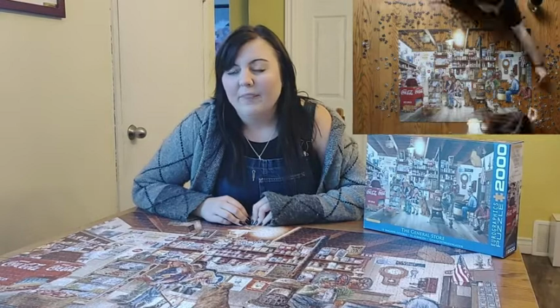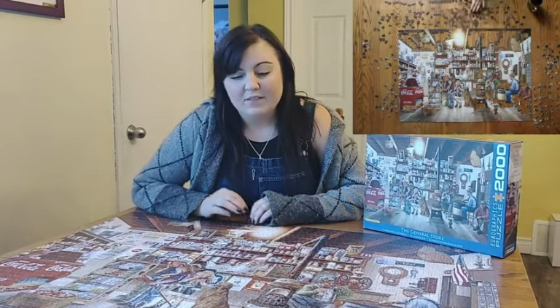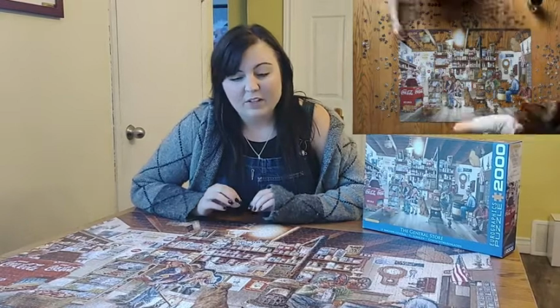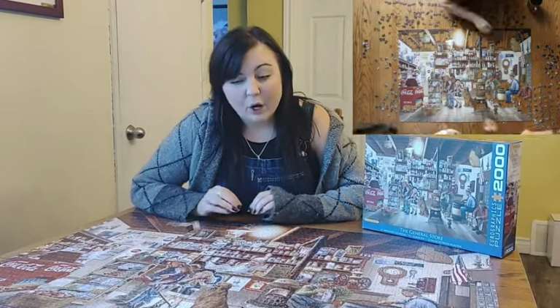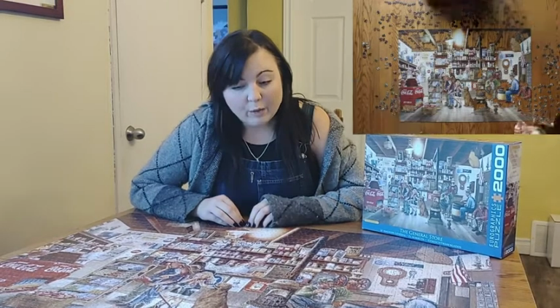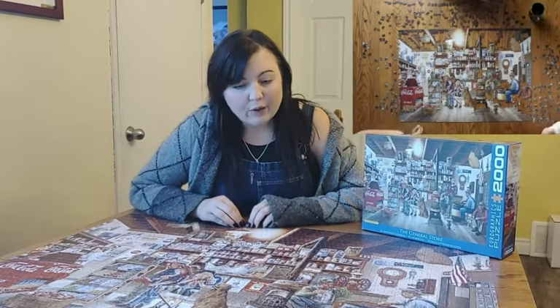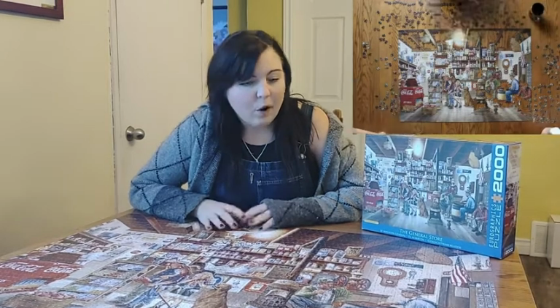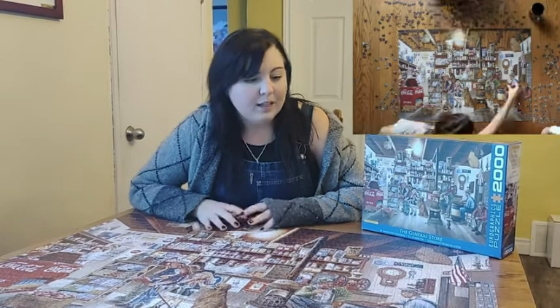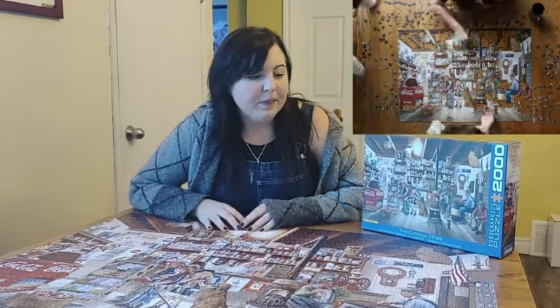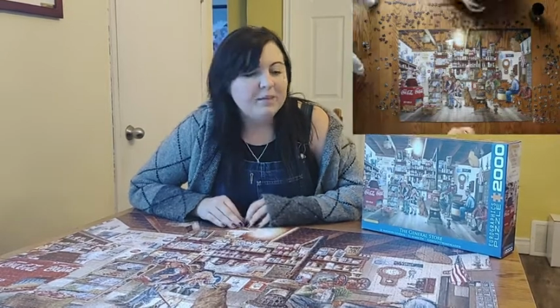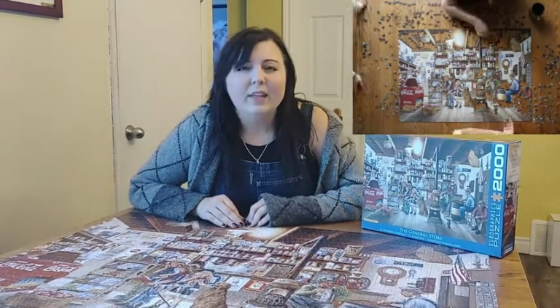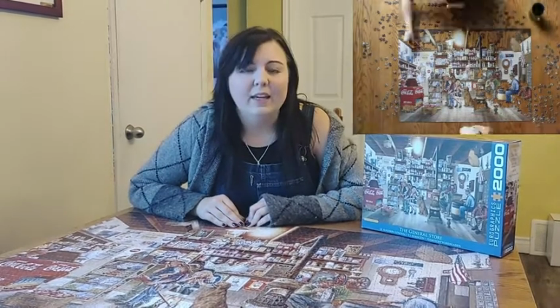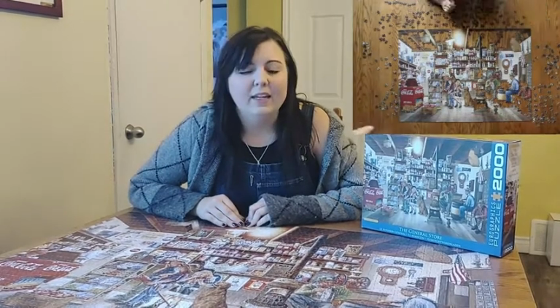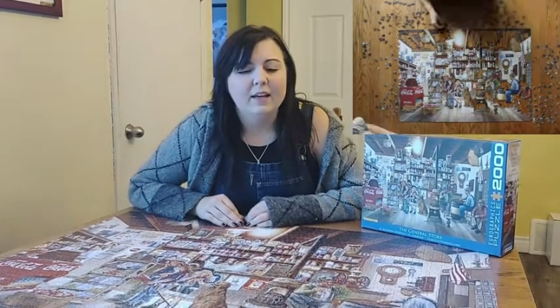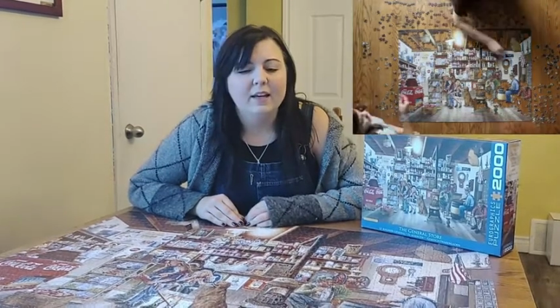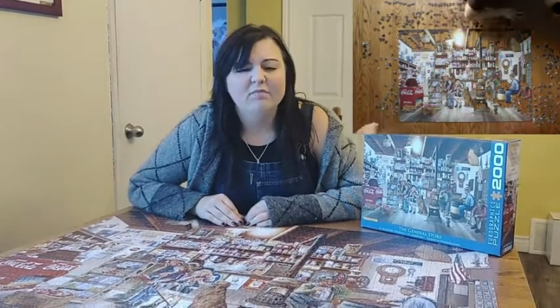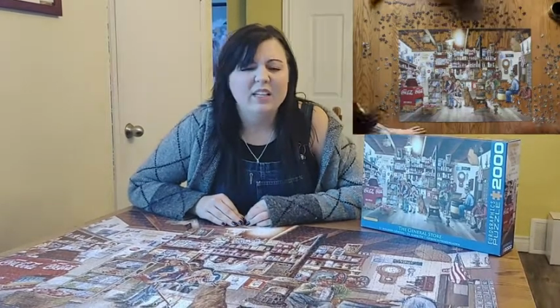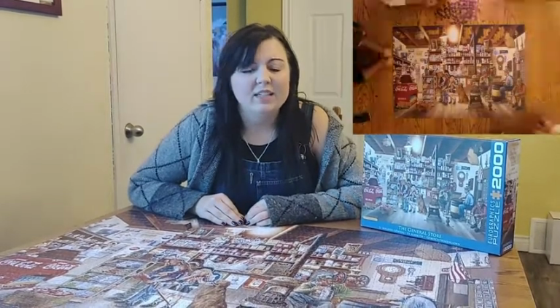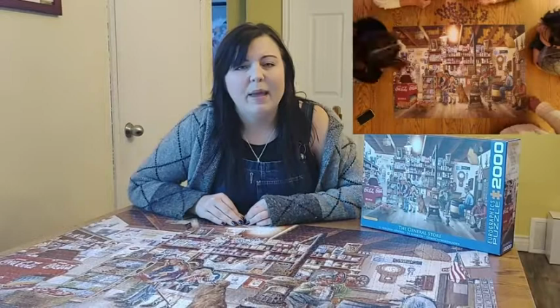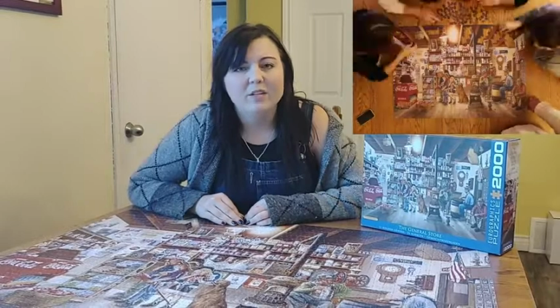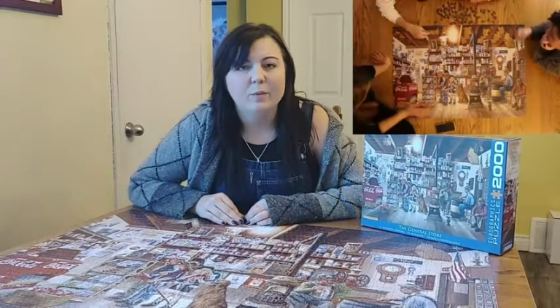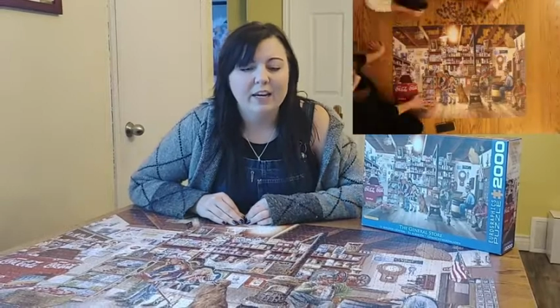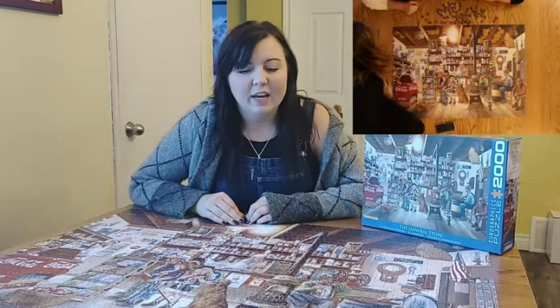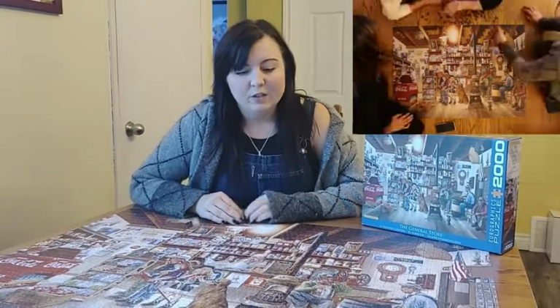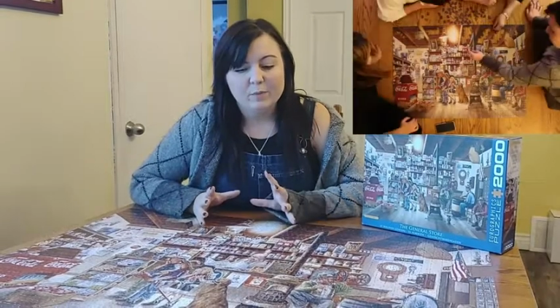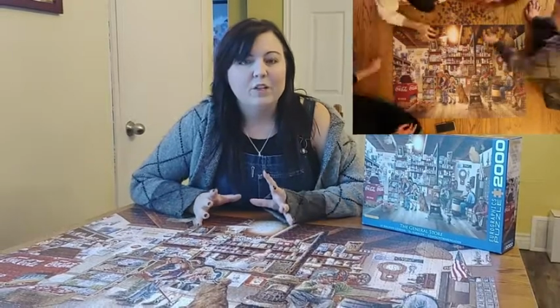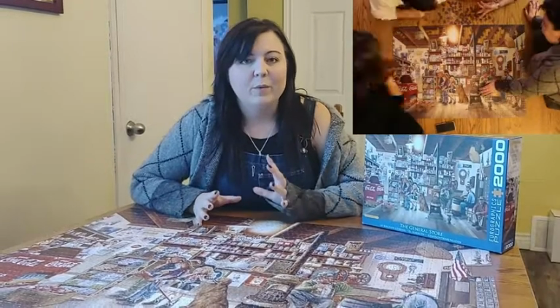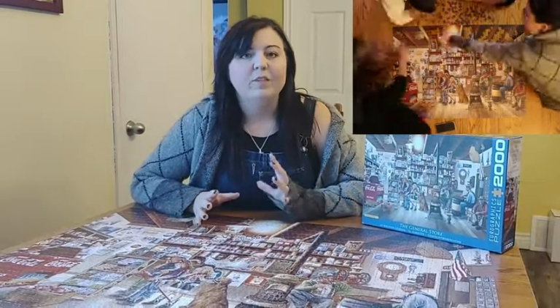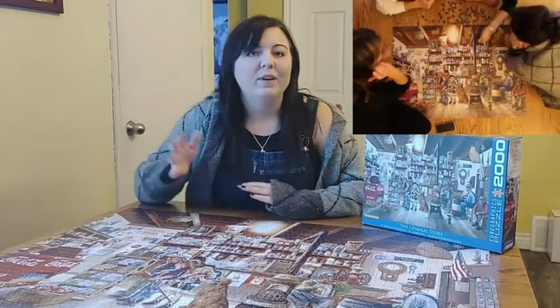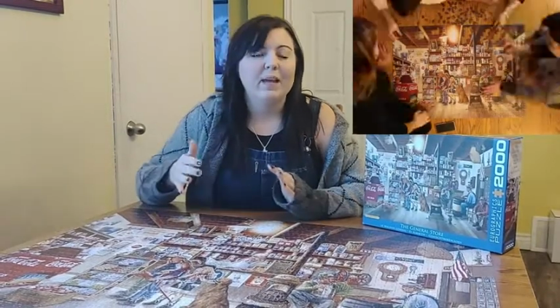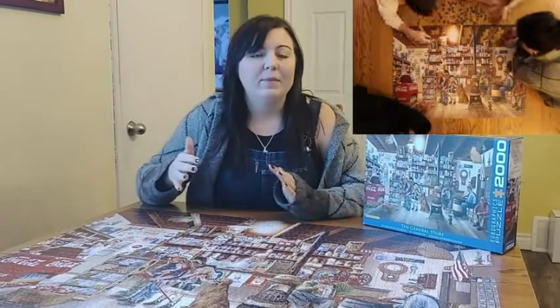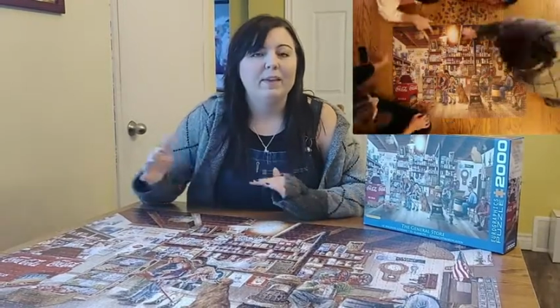As far as the cardboard quality, it's pretty thick. It's not easy to bend or break so it's pretty durable if you're one of the type of people that like to redo their puzzles.